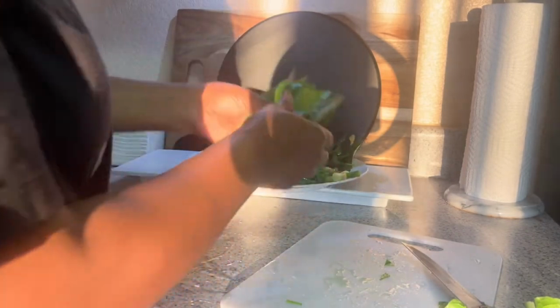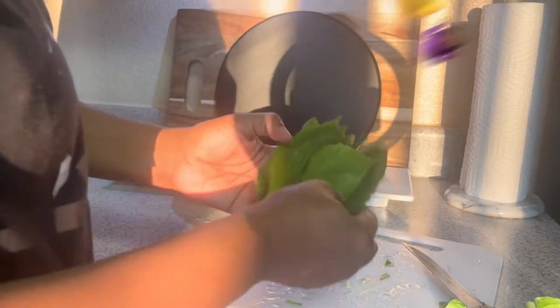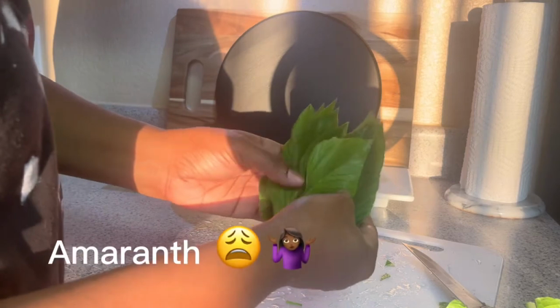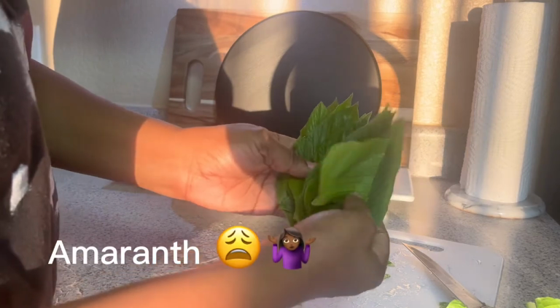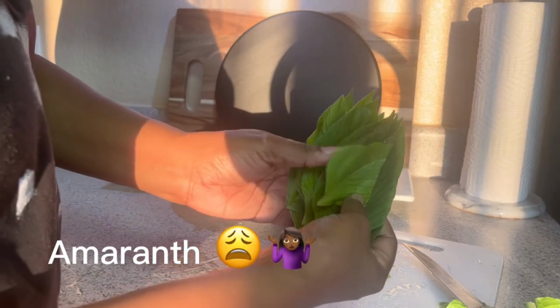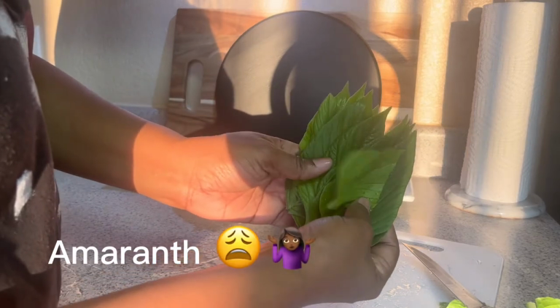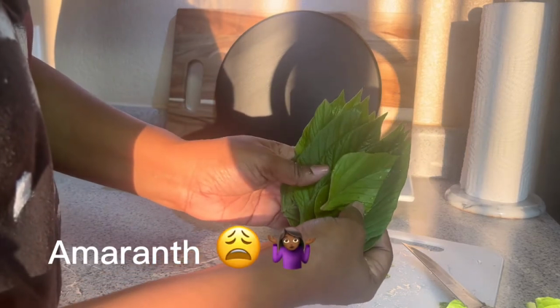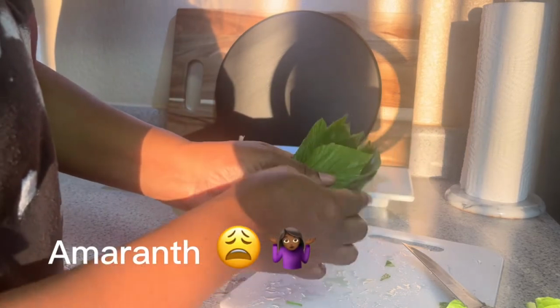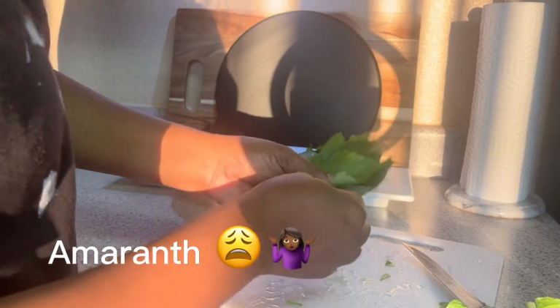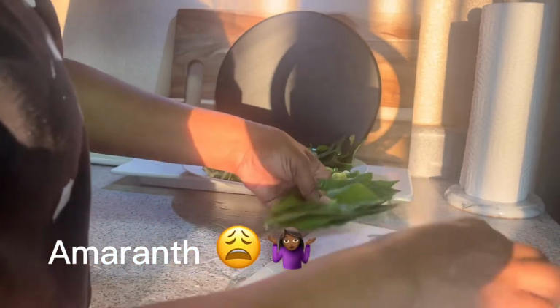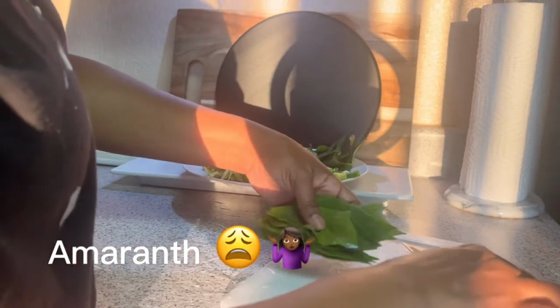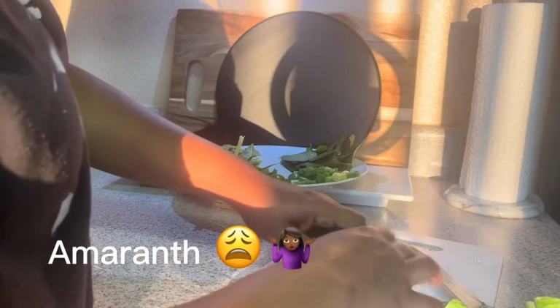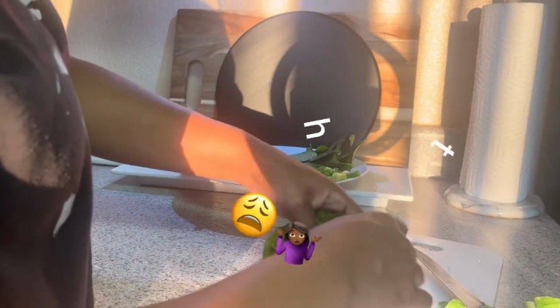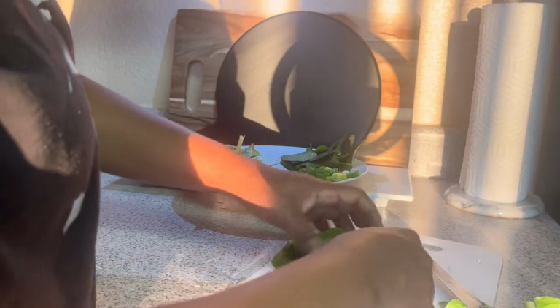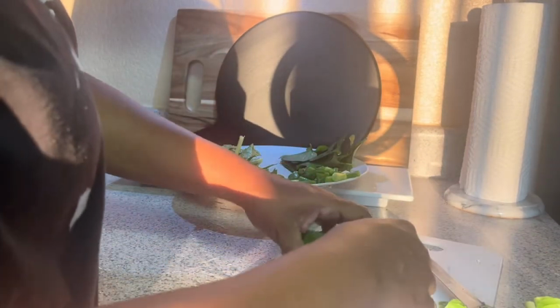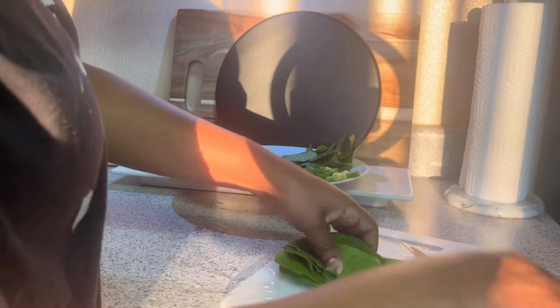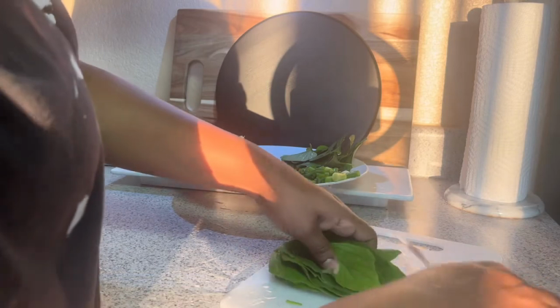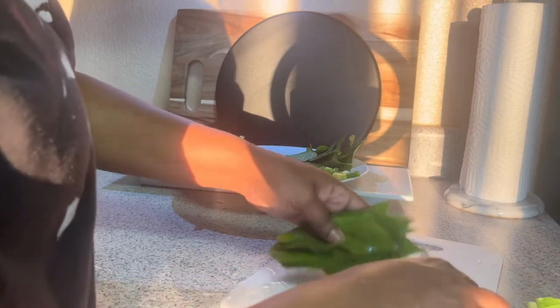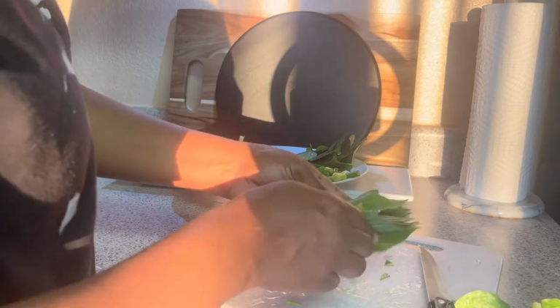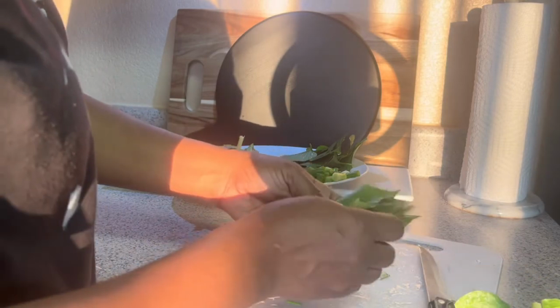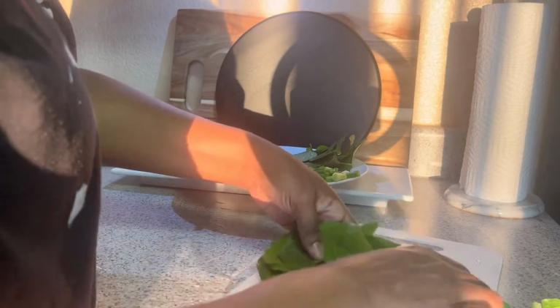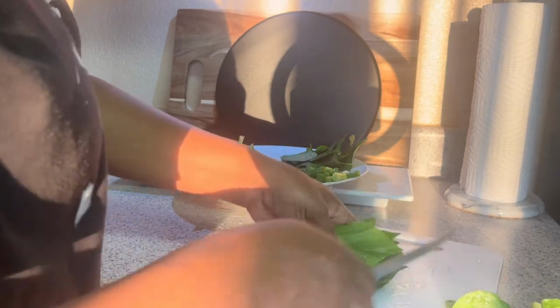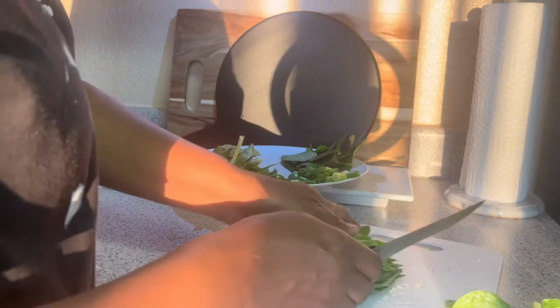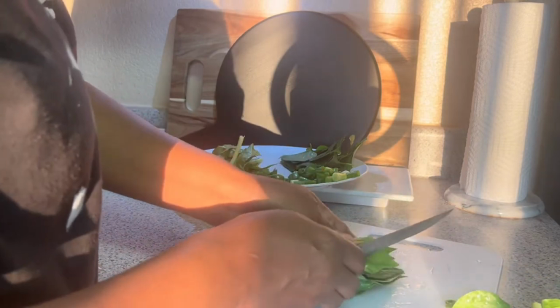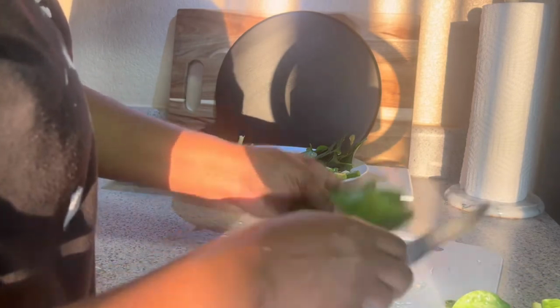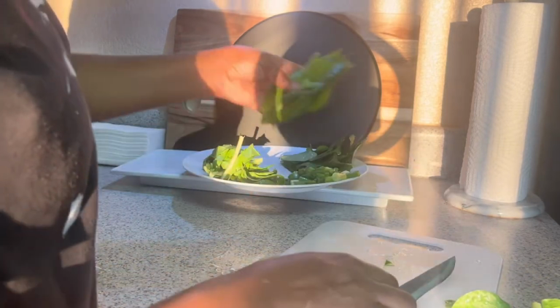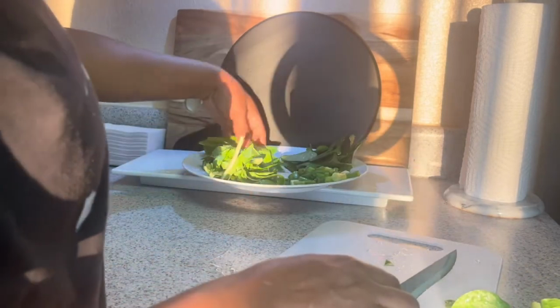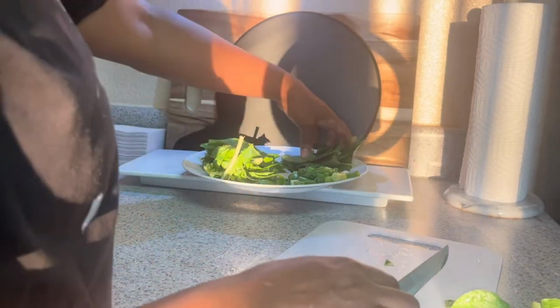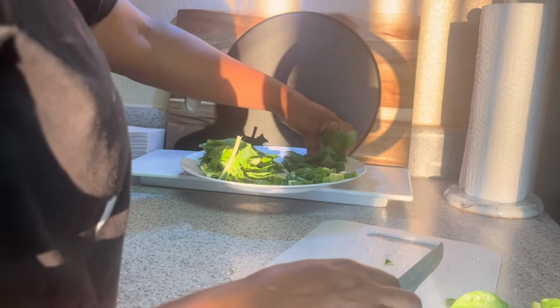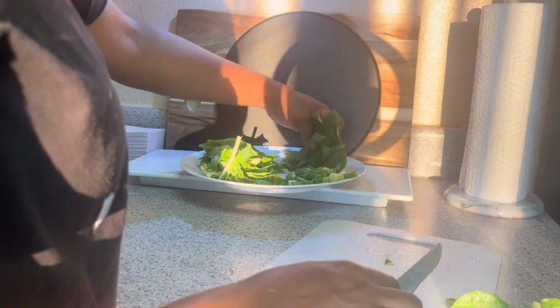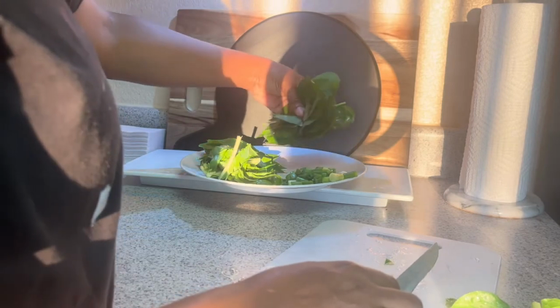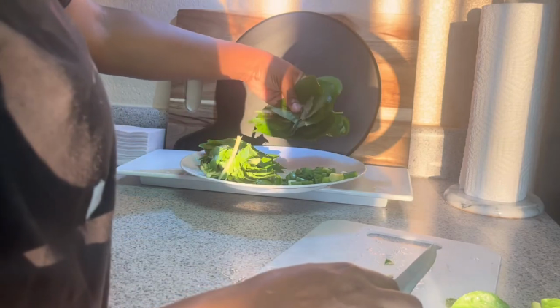Here are the amaranthus leaves - or I think that's how you say it. I think I'm just going to leave these whole.